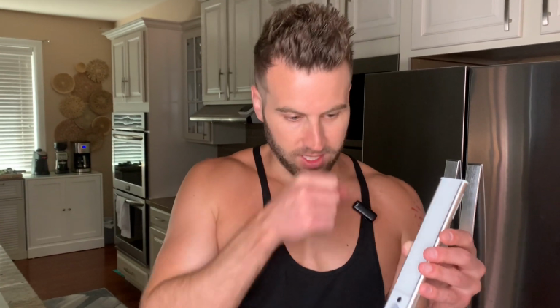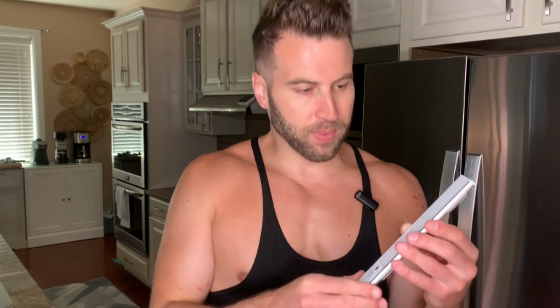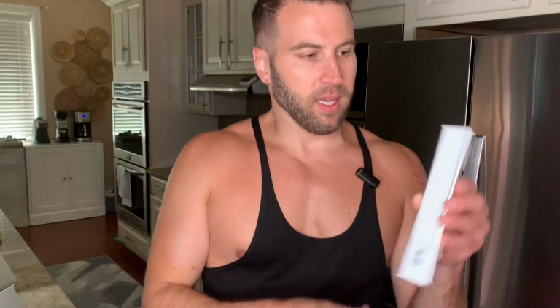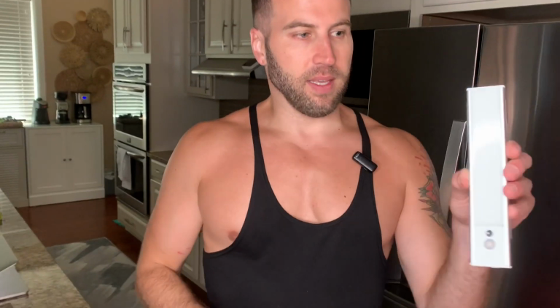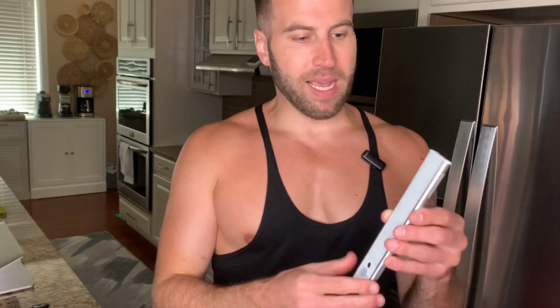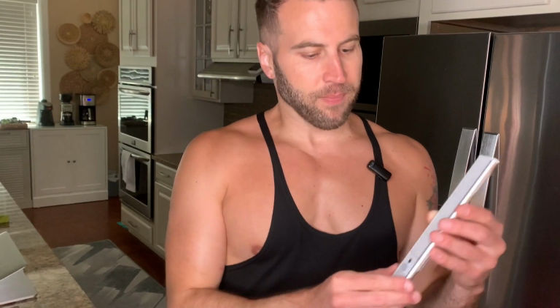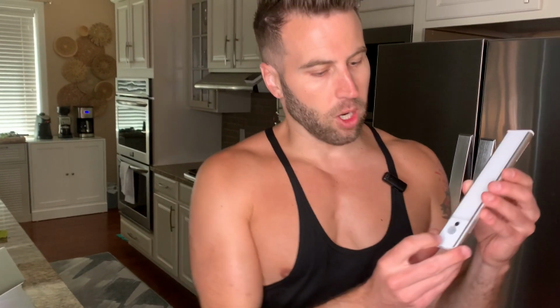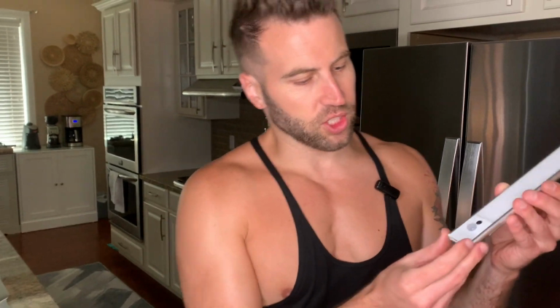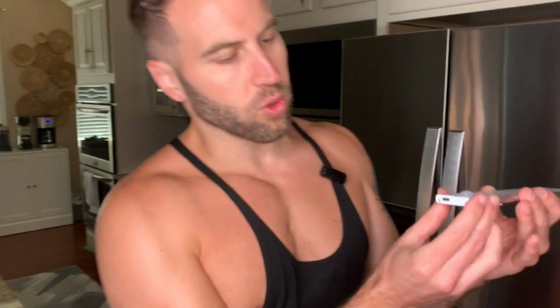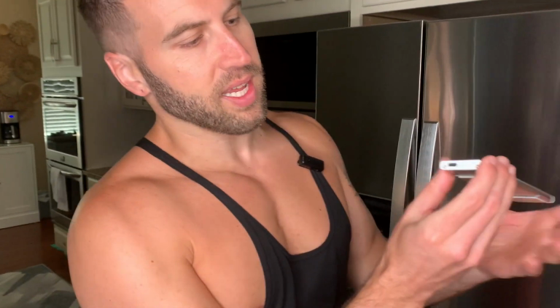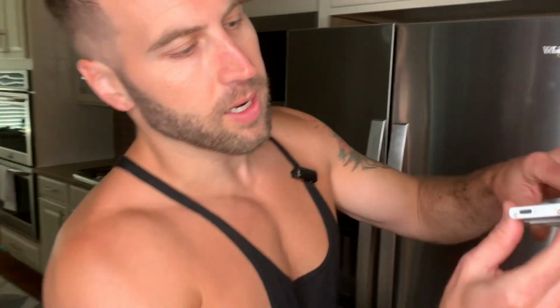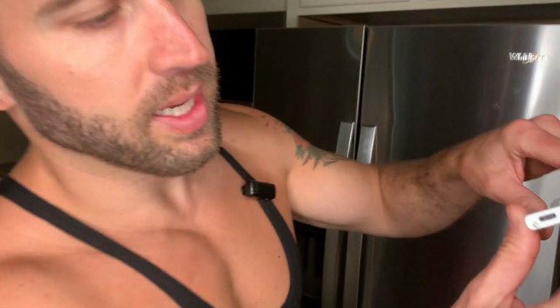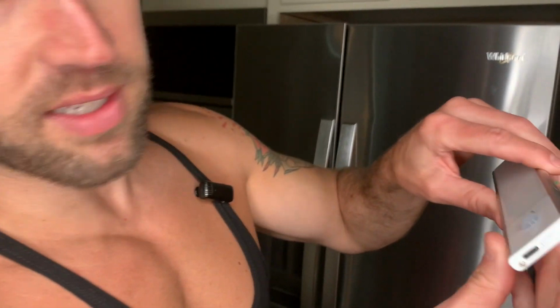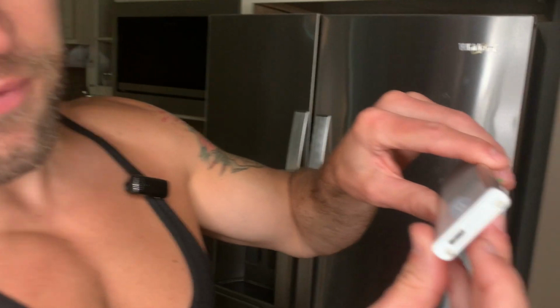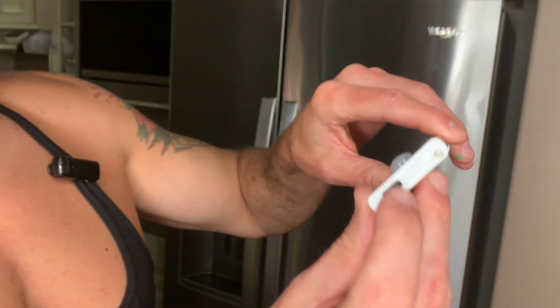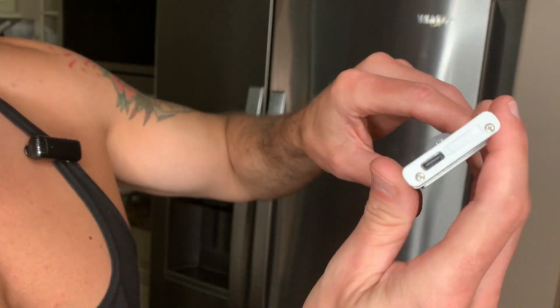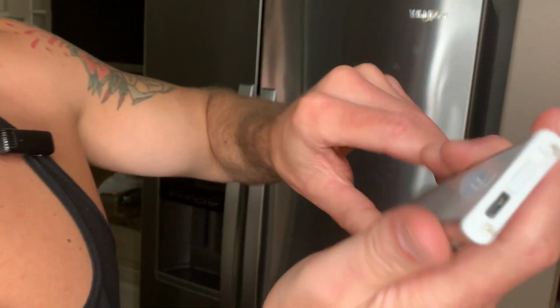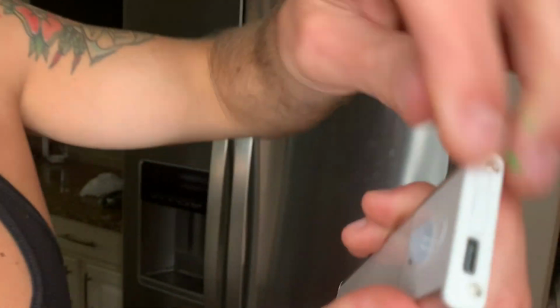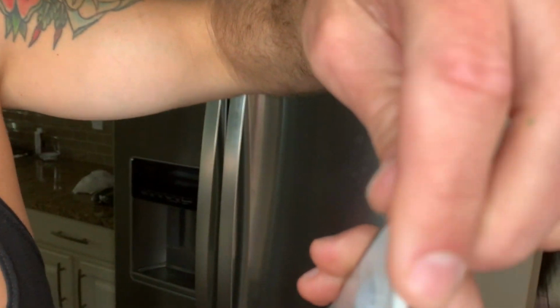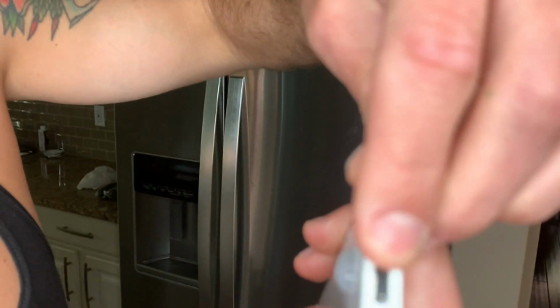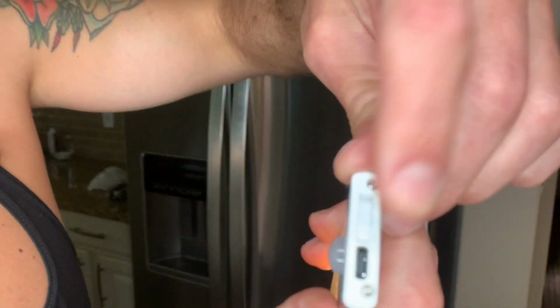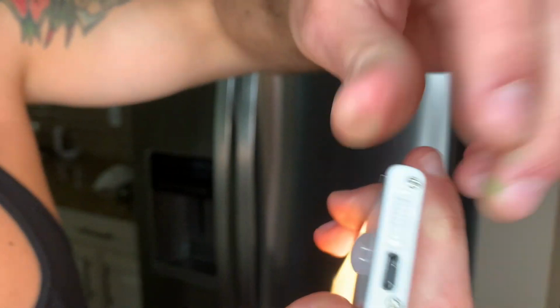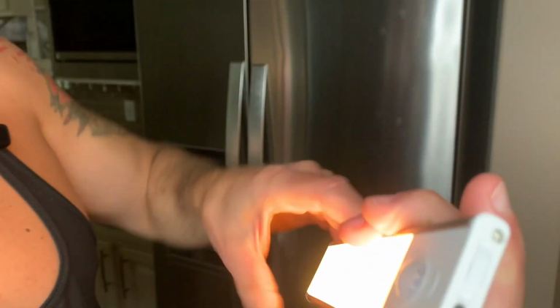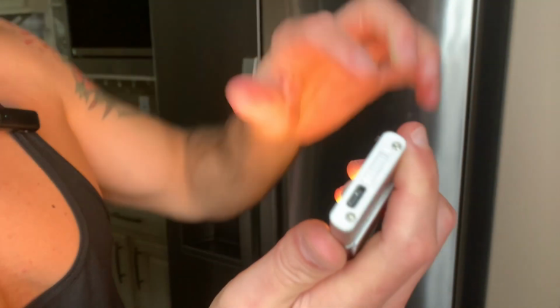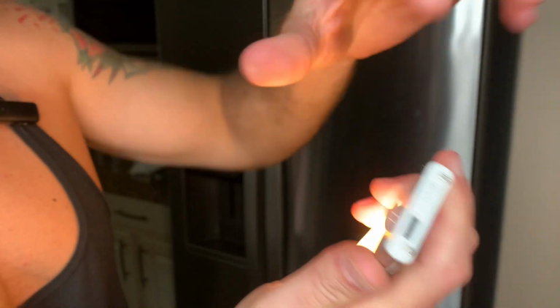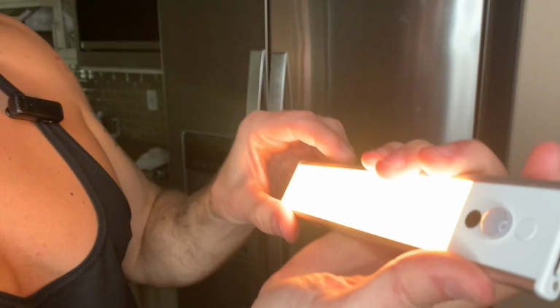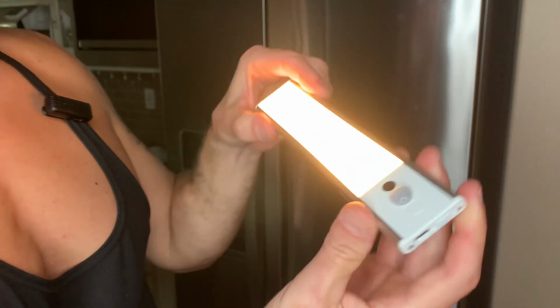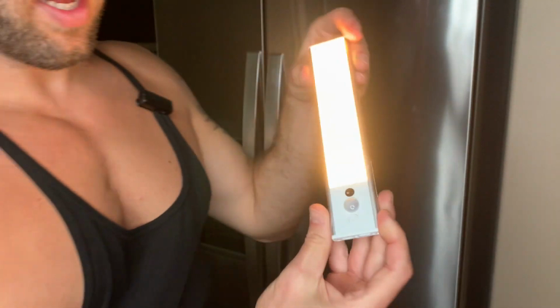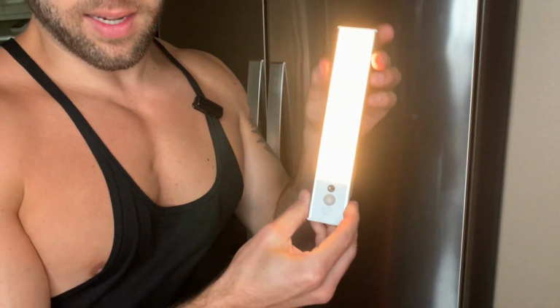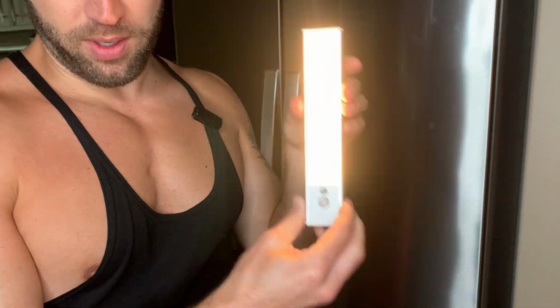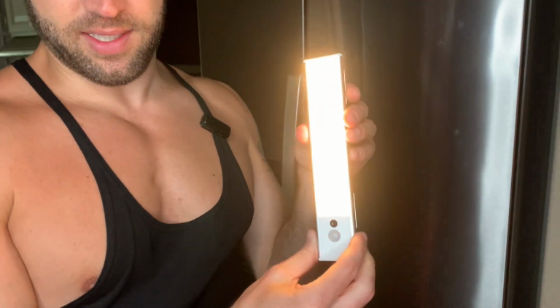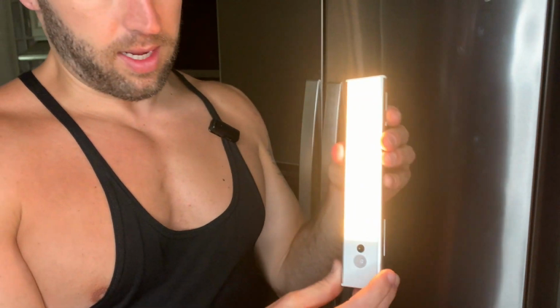So these are amazing. I'm going to show you right here — it is off right now. If you just want it to always be on, you can just flick it to the on mode. Now it is on.